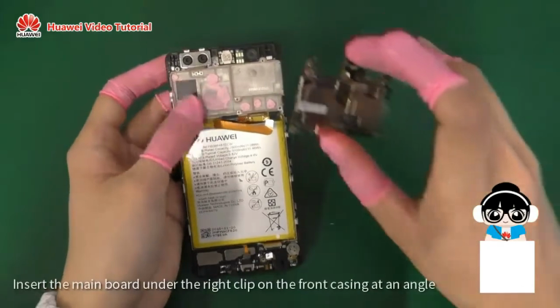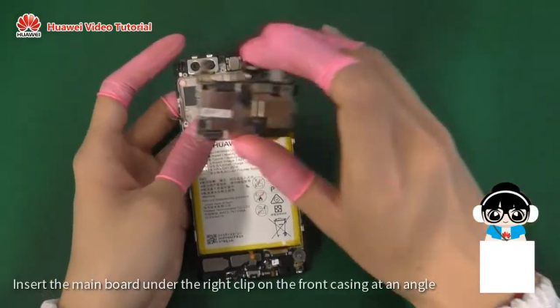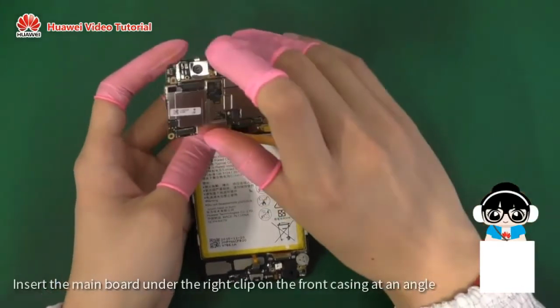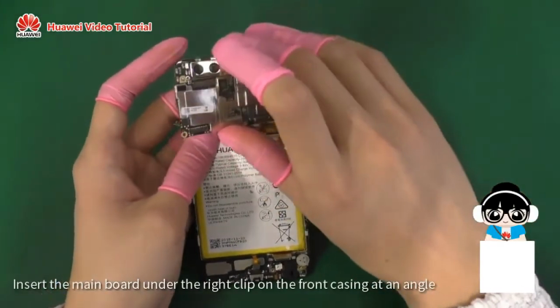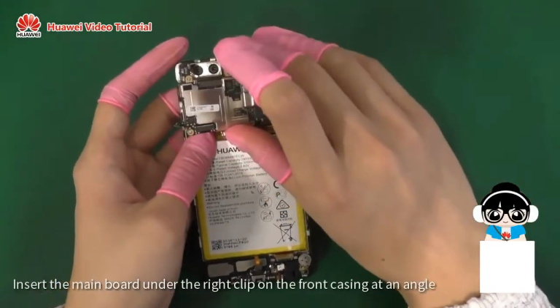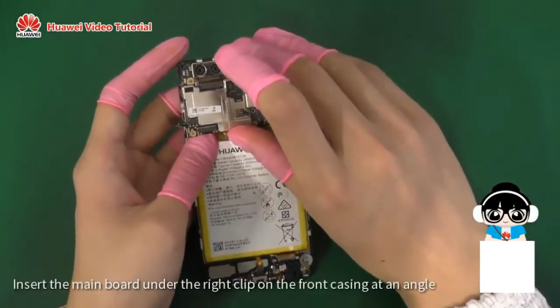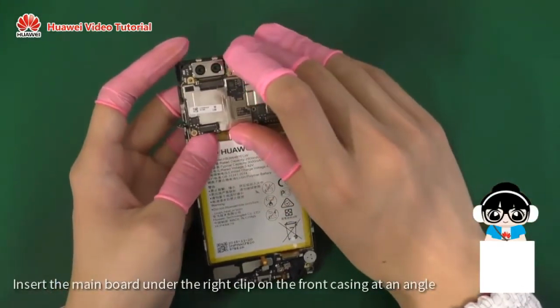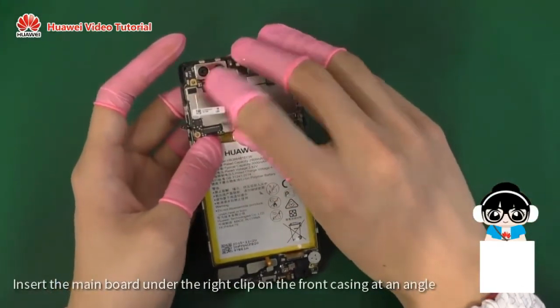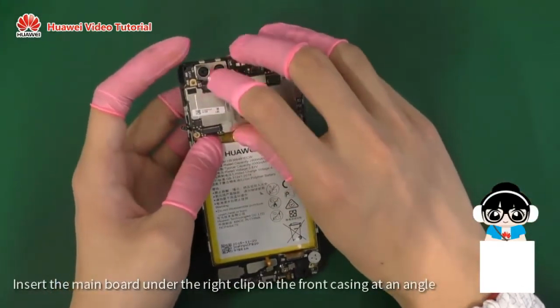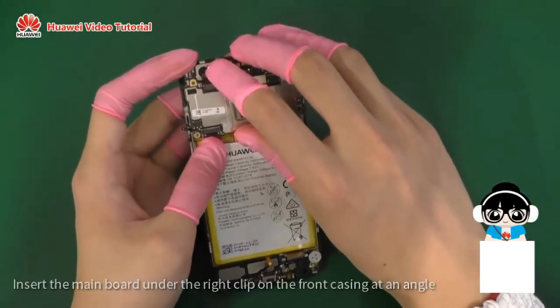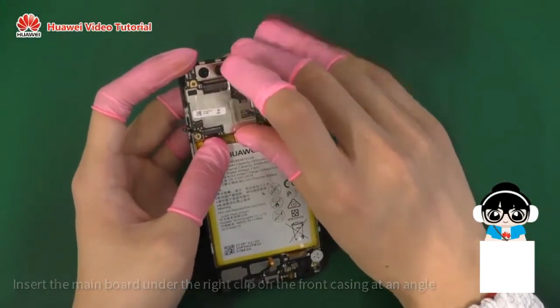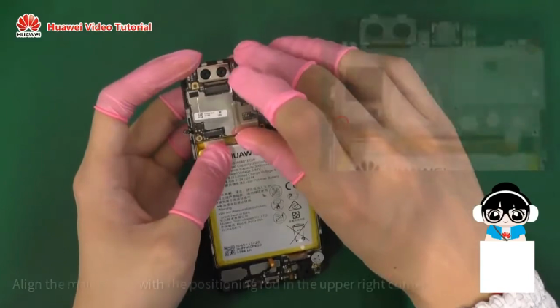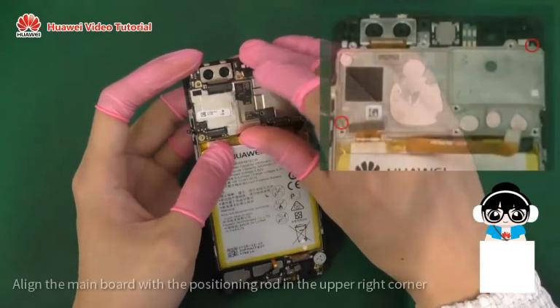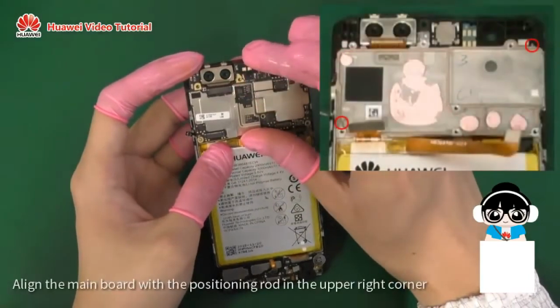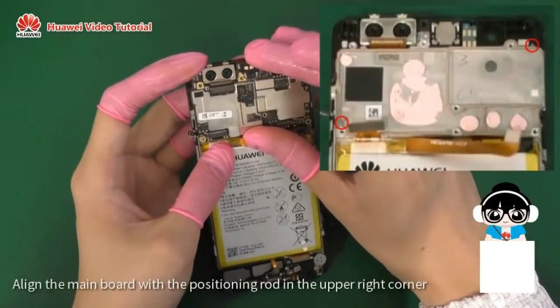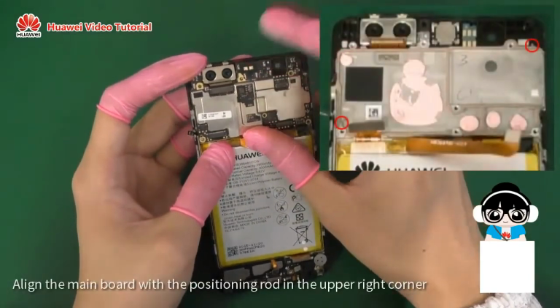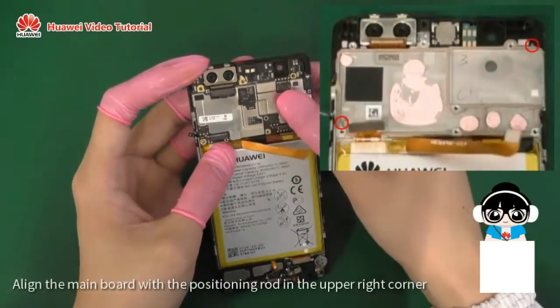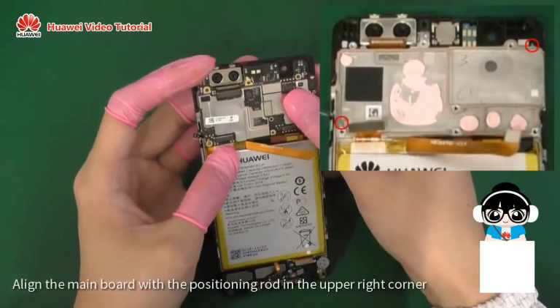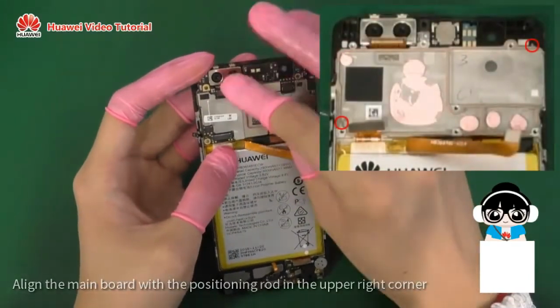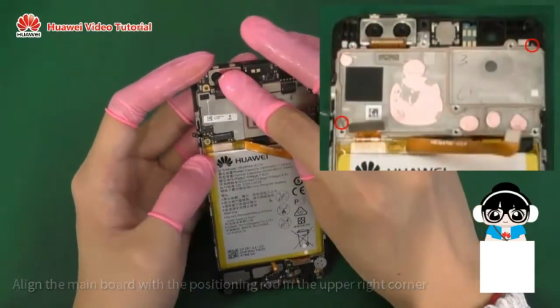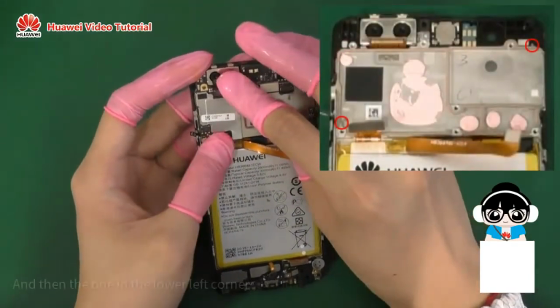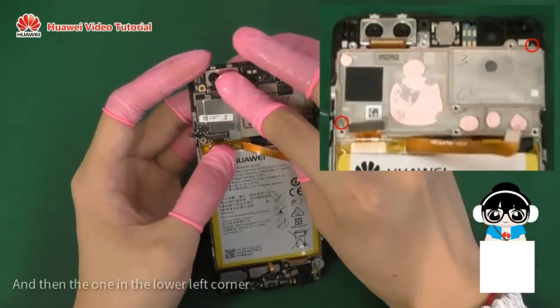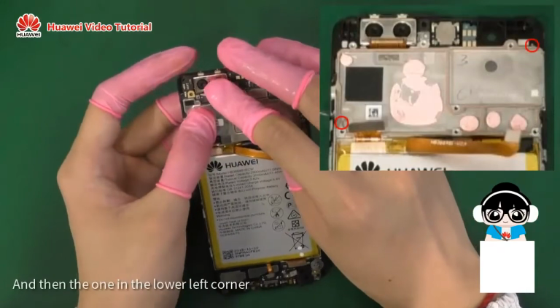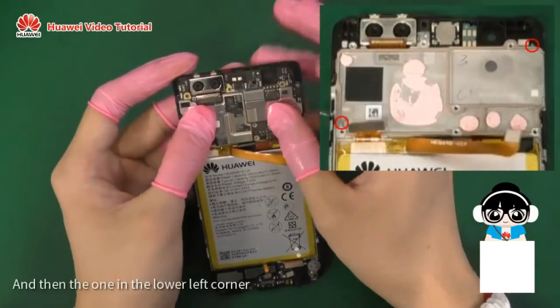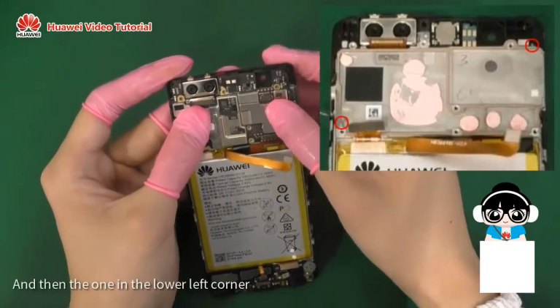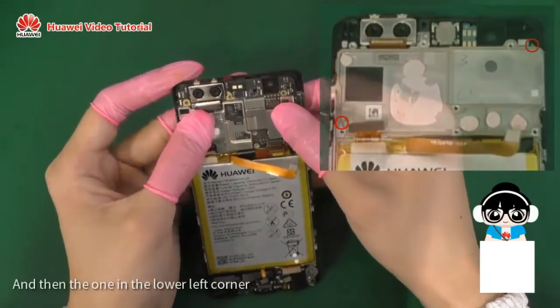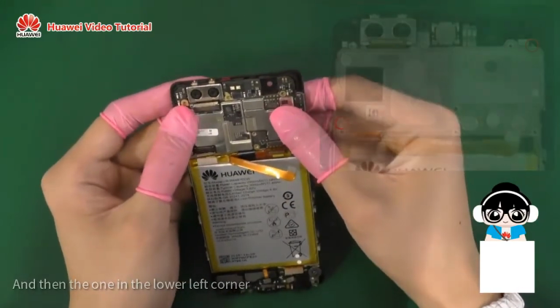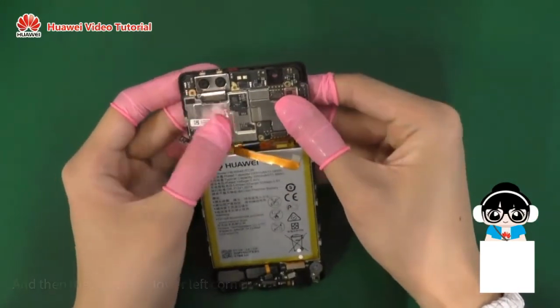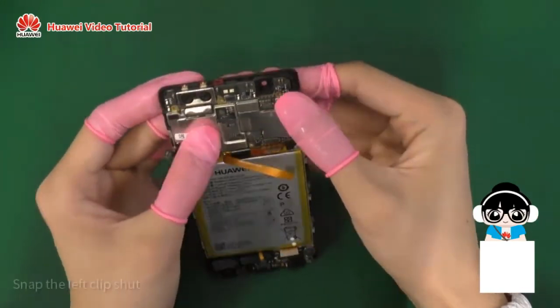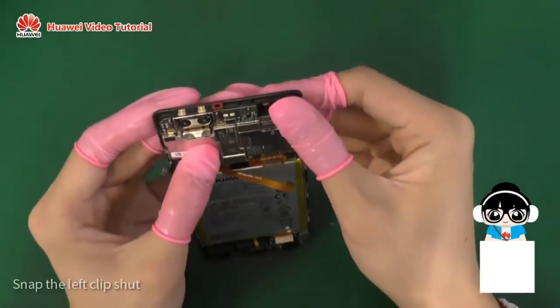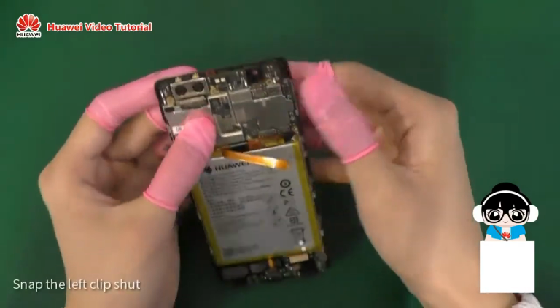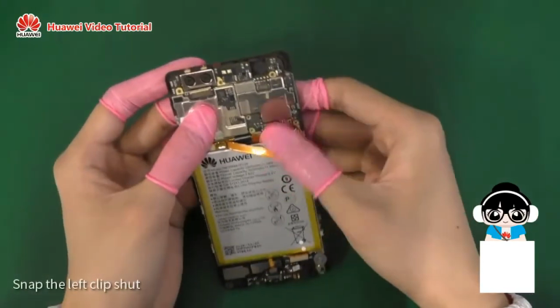Insert the main board under the right clip on the front casing at an angle. Align the main board with the positioning rod in the upper right corner and then the one in the lower left corner. Snap the left clip shut.